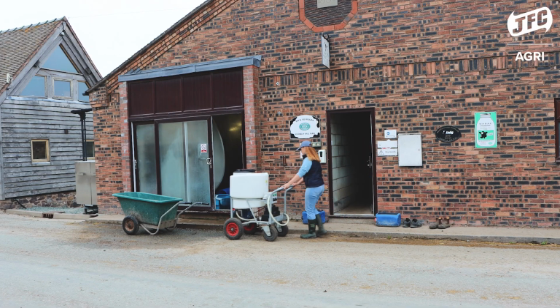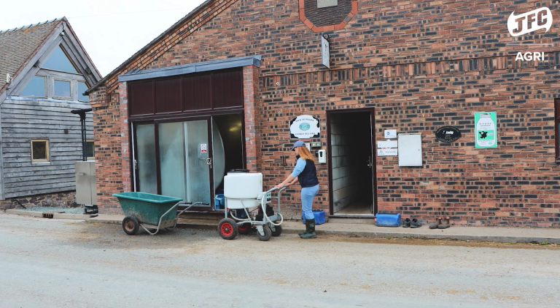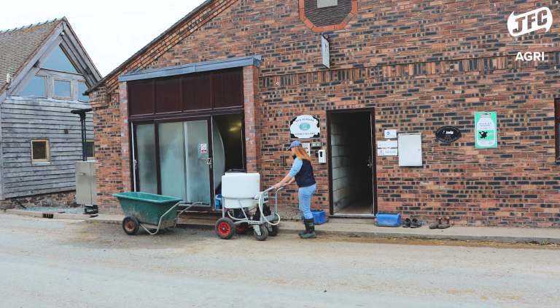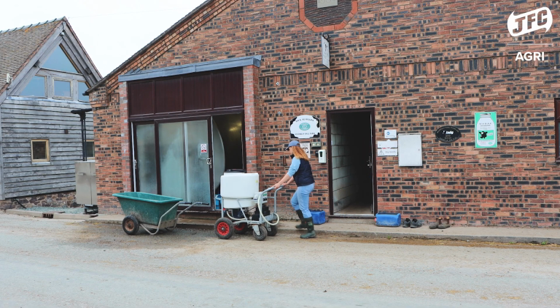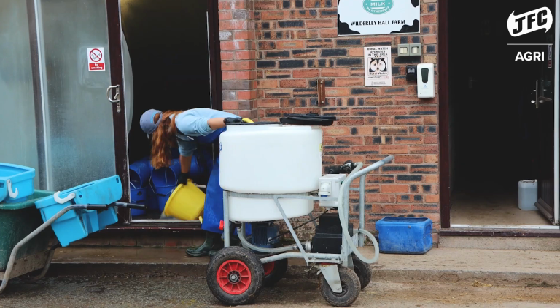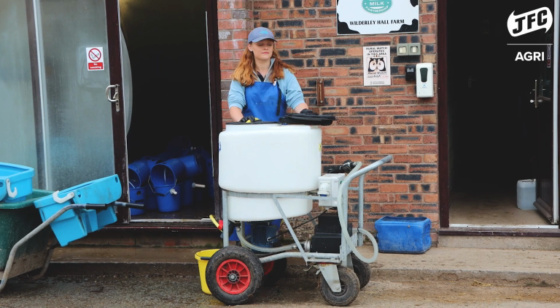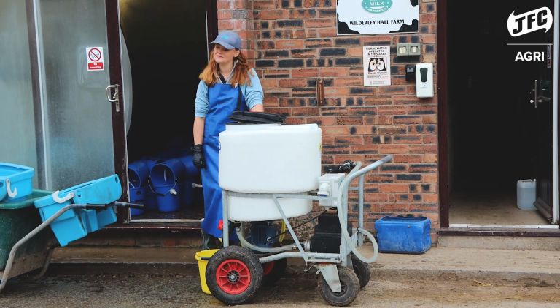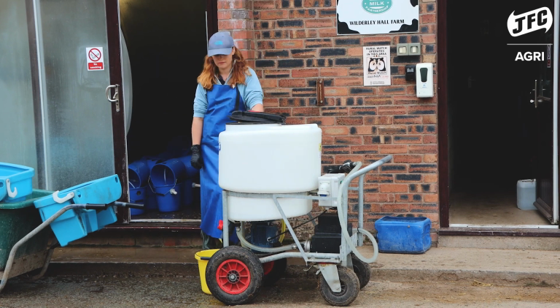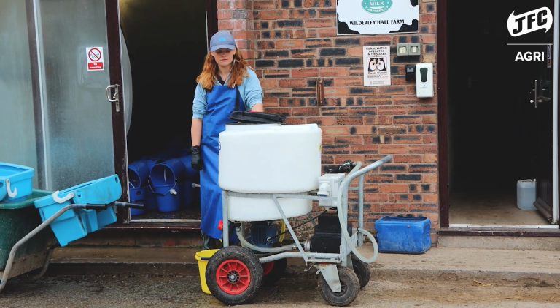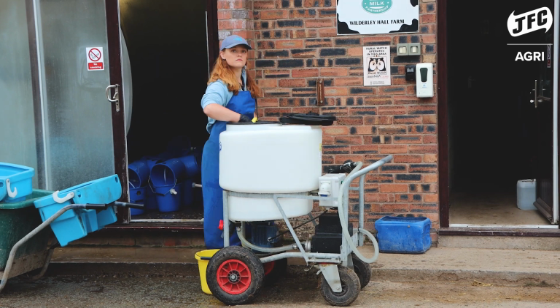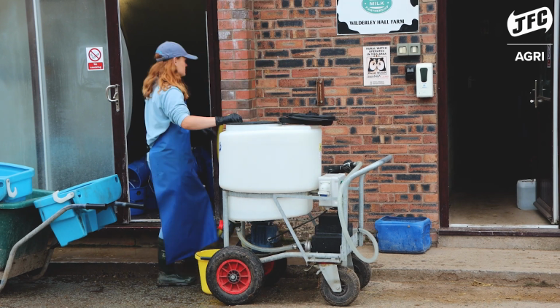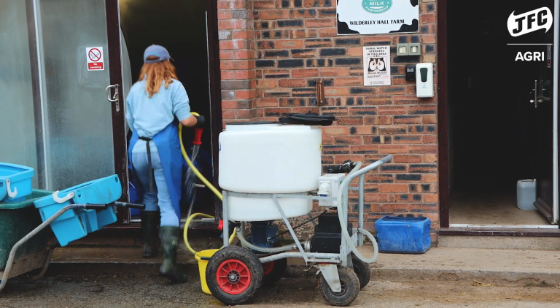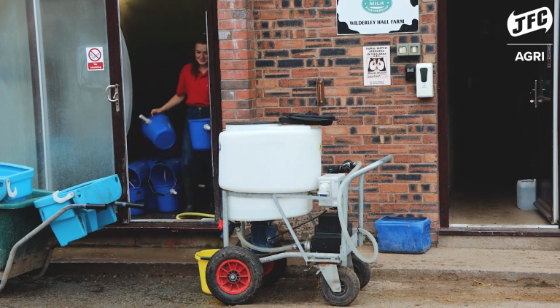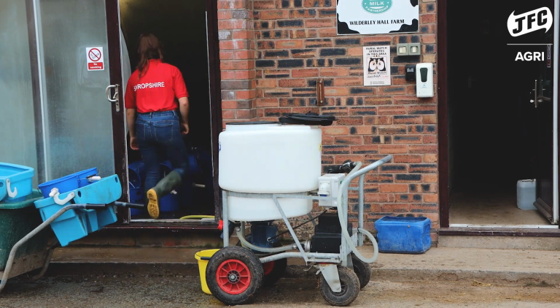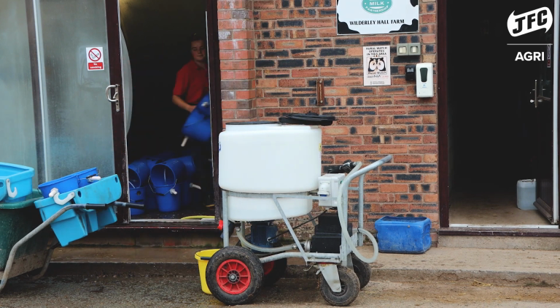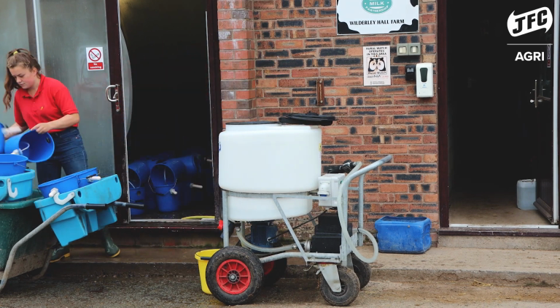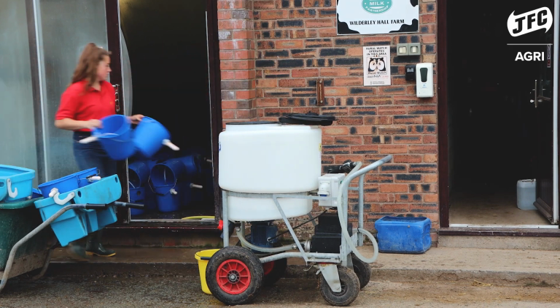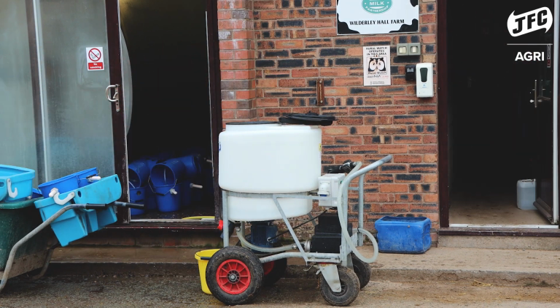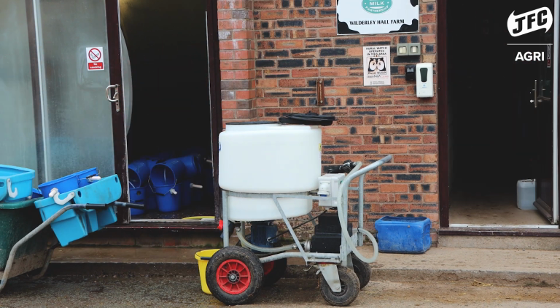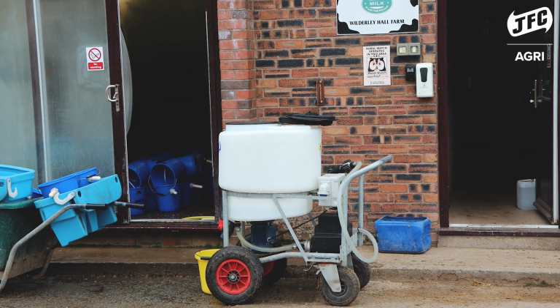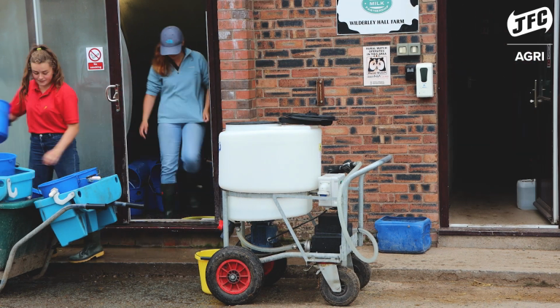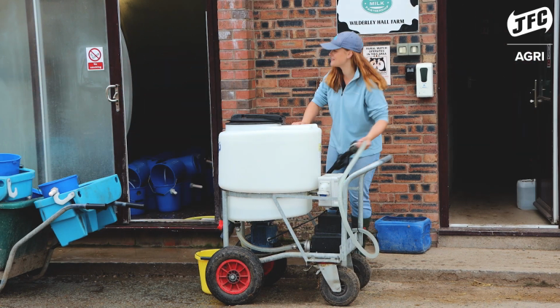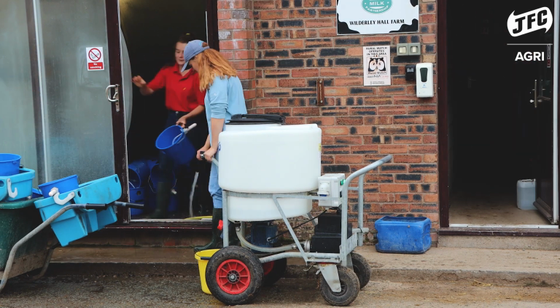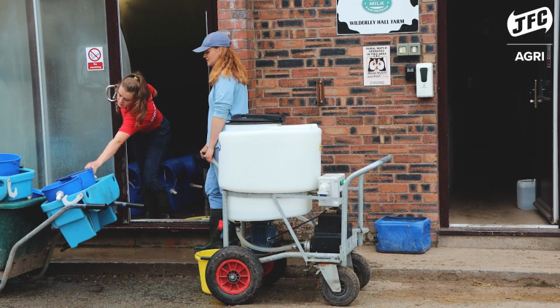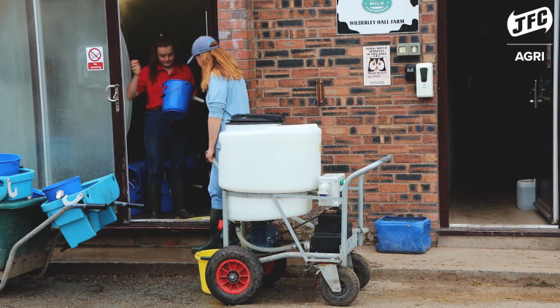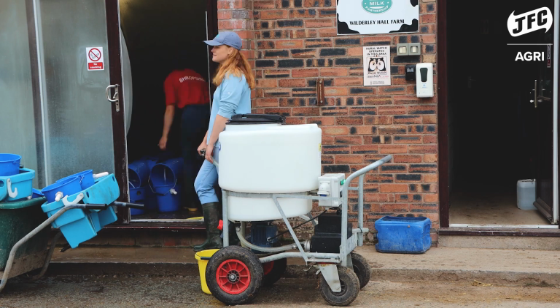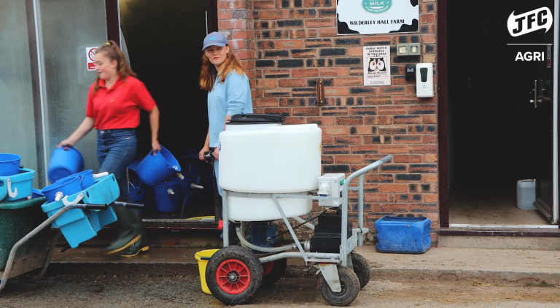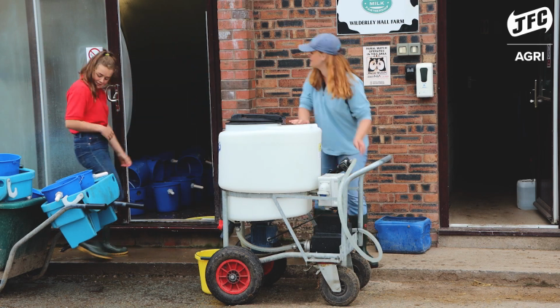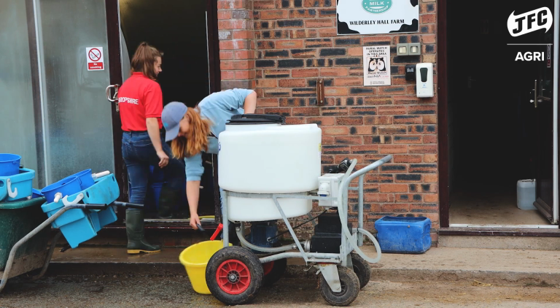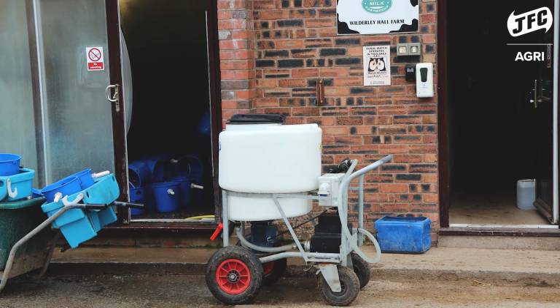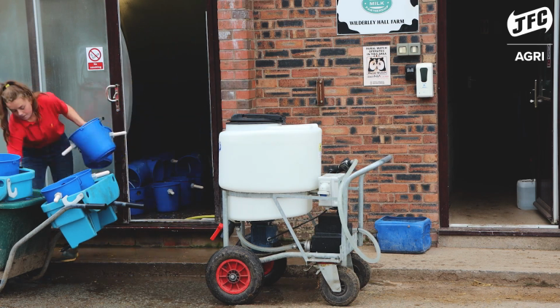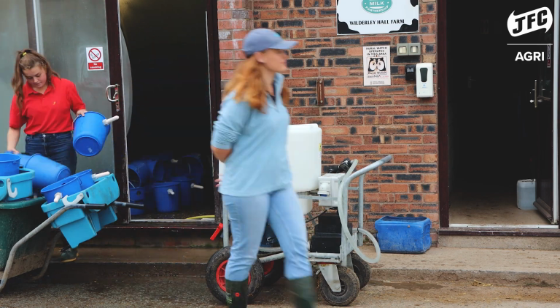The milk cart is really easy to clean. After every feeding we take it up to the dairy, we rinse it down and we clean it — it makes sure that there's no leftover milk and it's spotless.